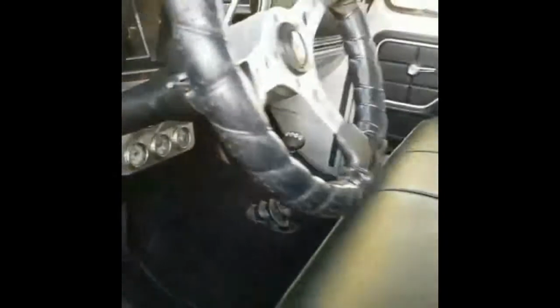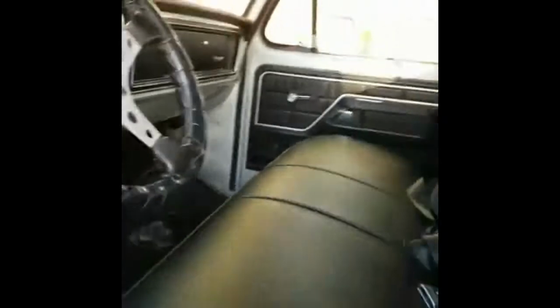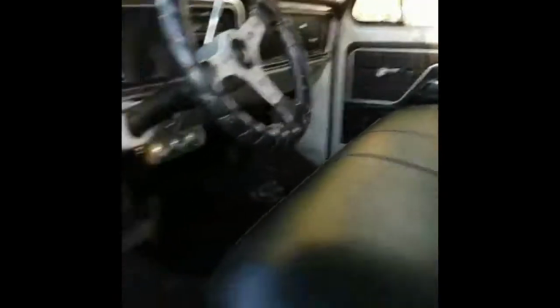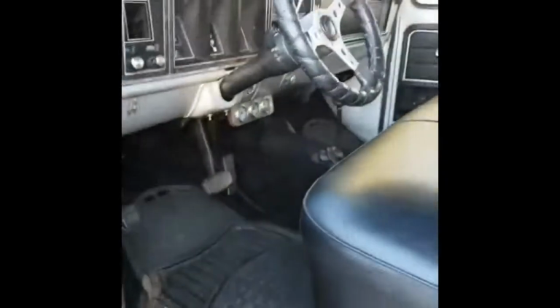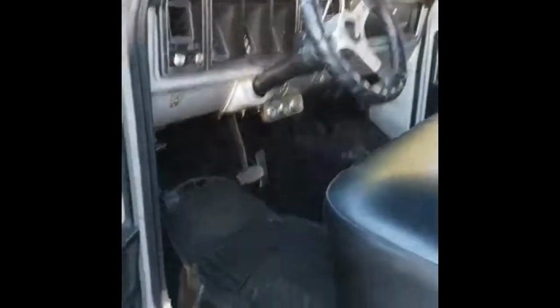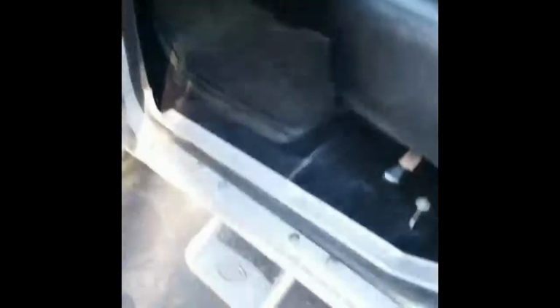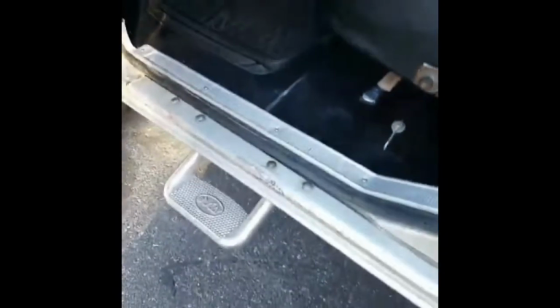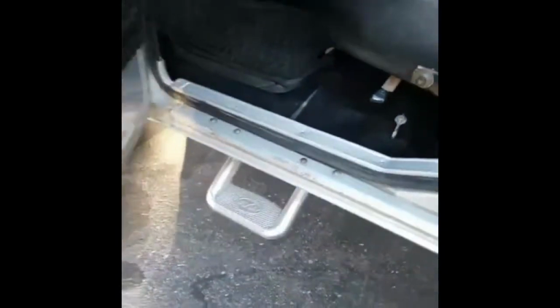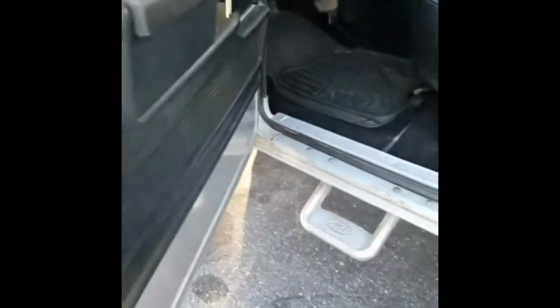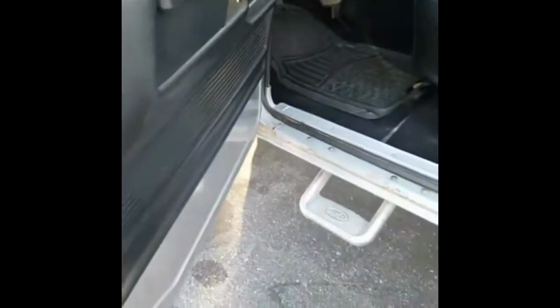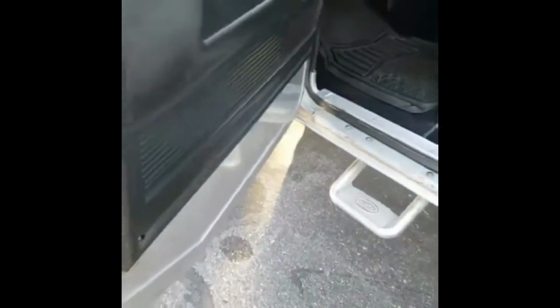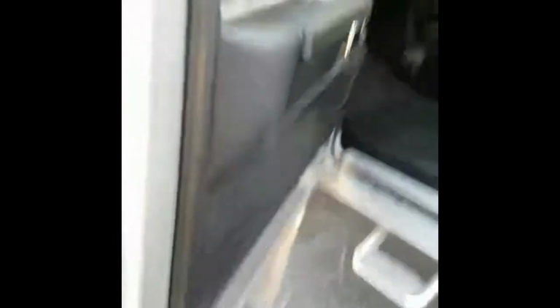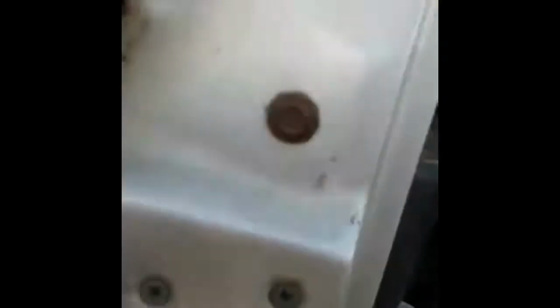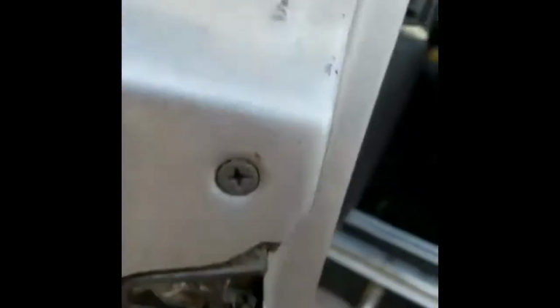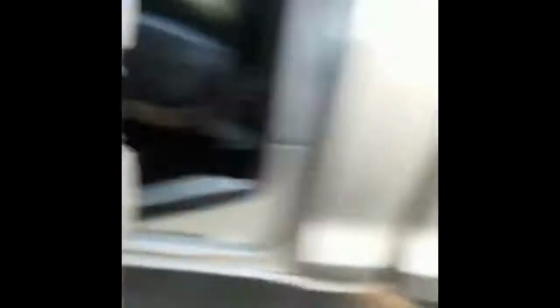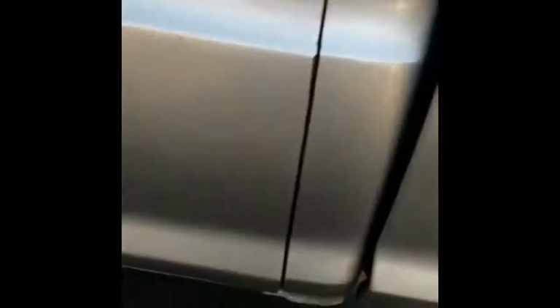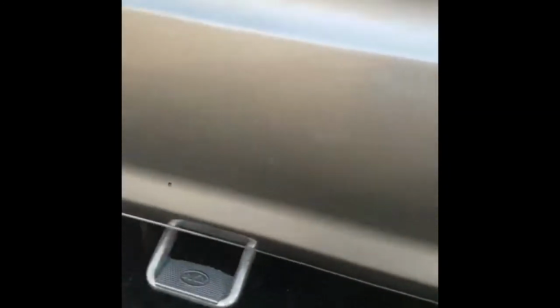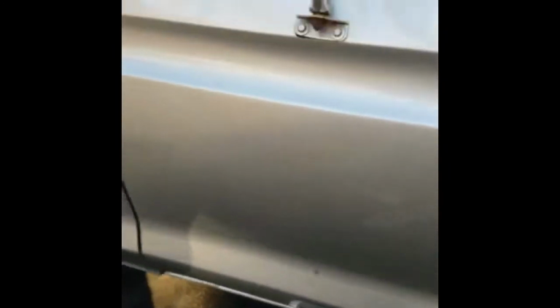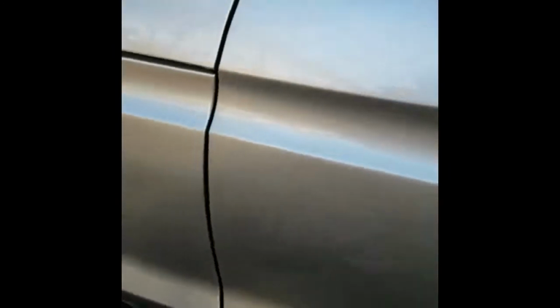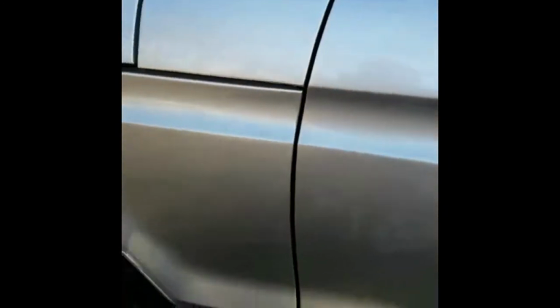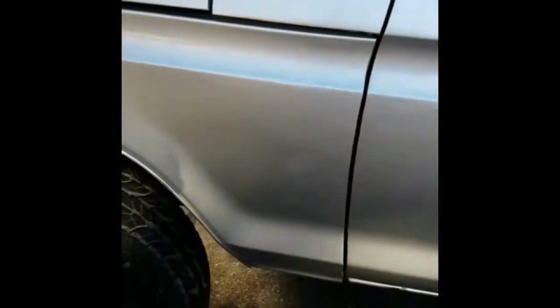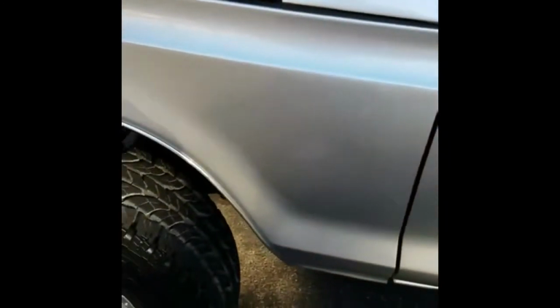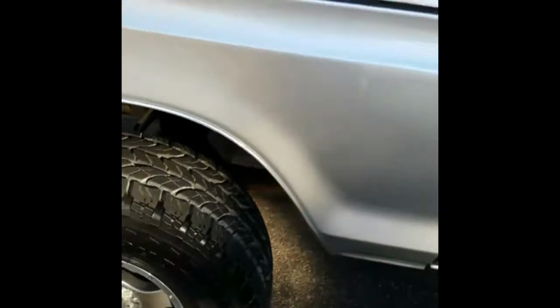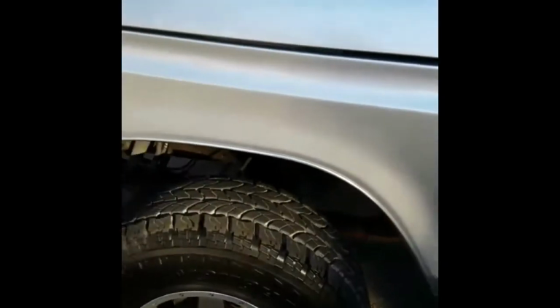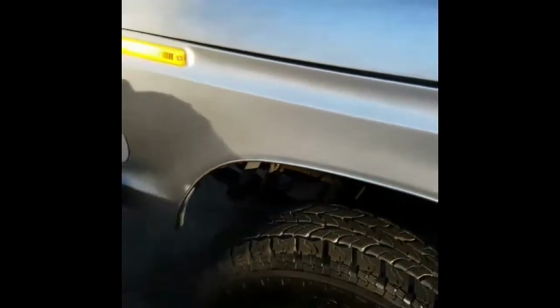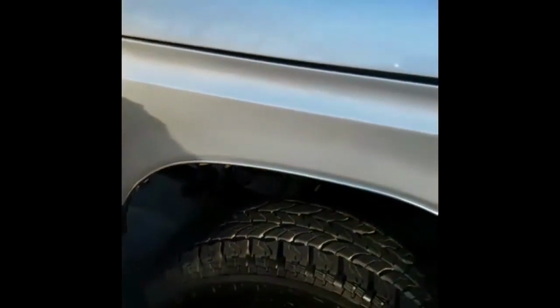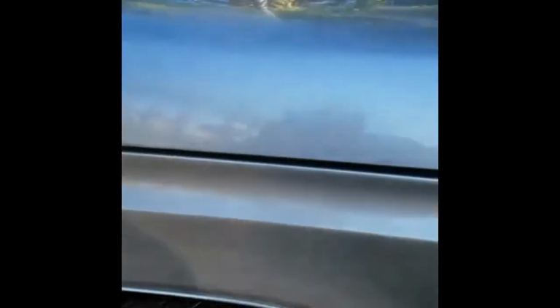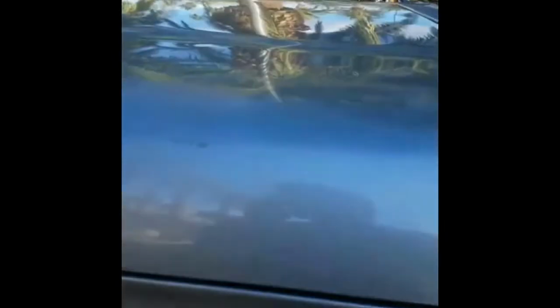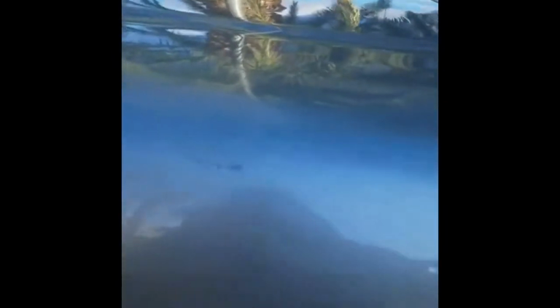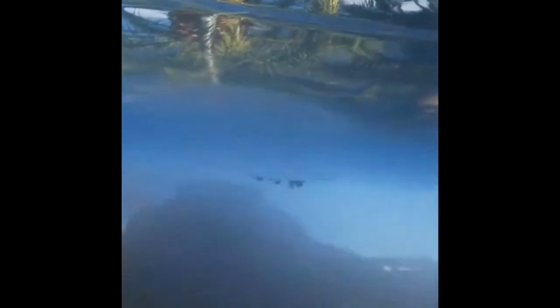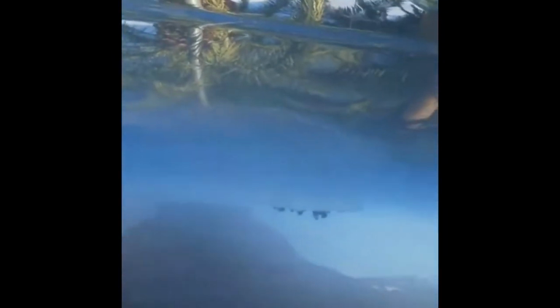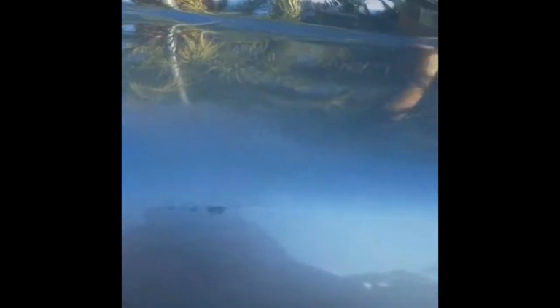The four-wheel drive system works. The paint is nice, but it does have some flaws — like this.